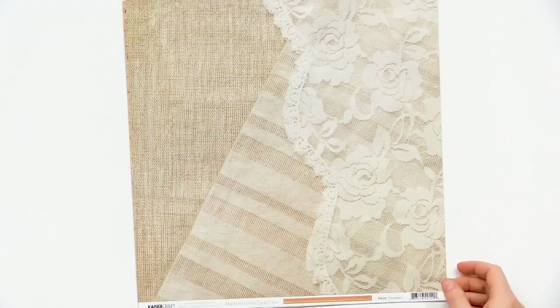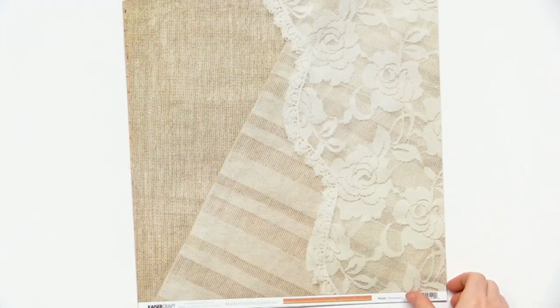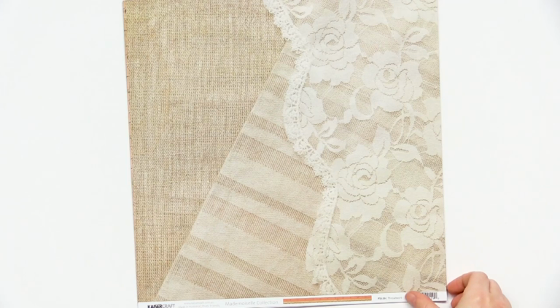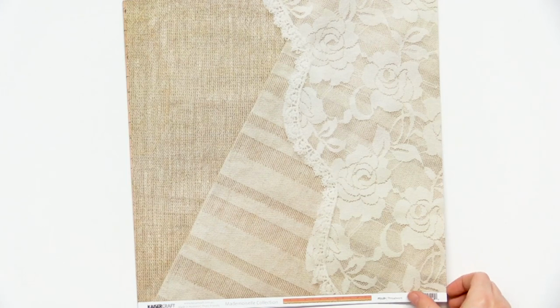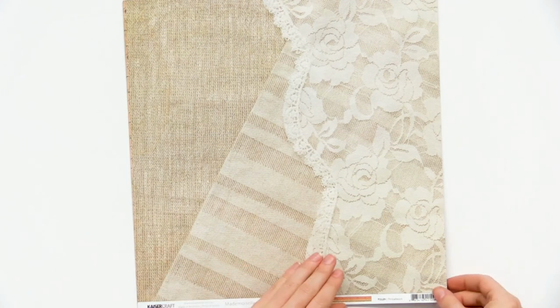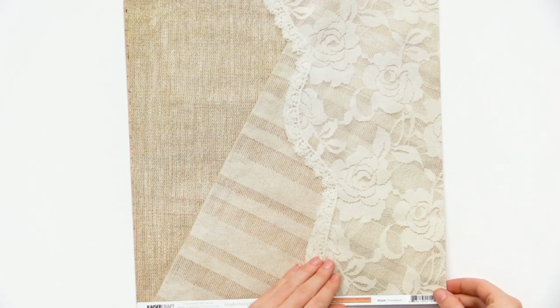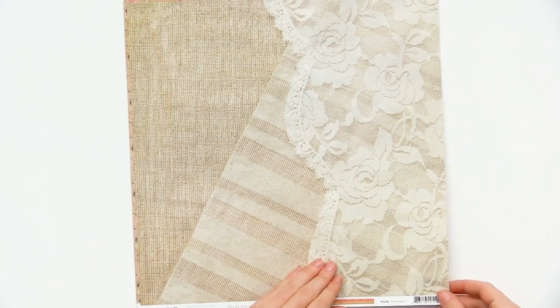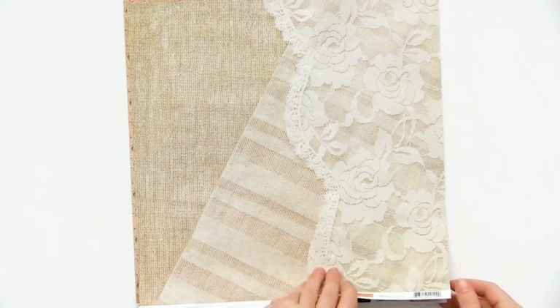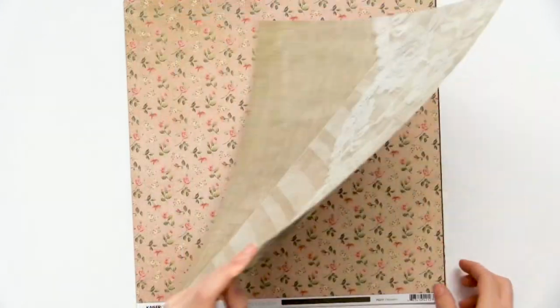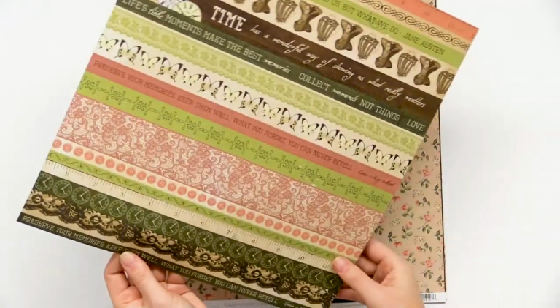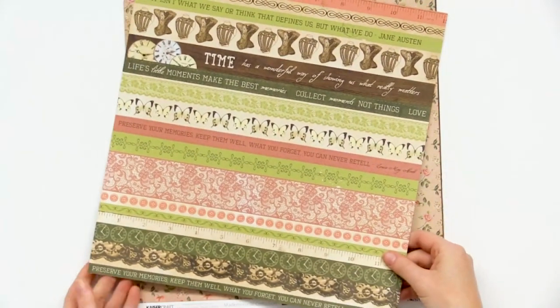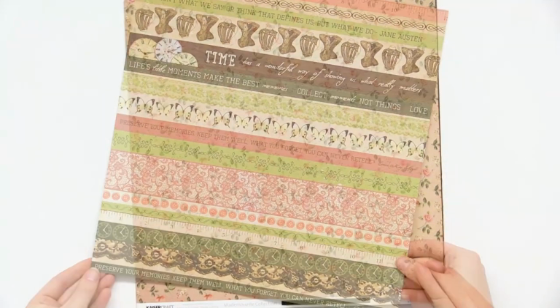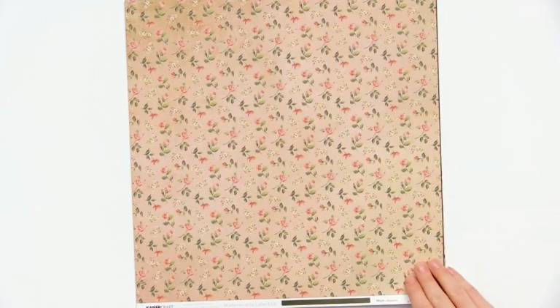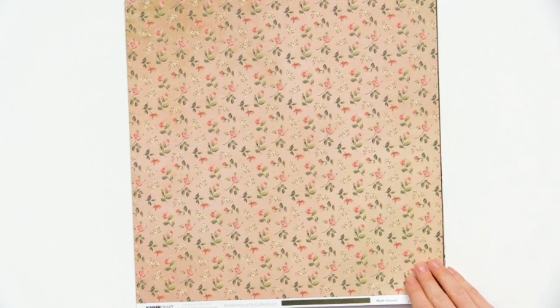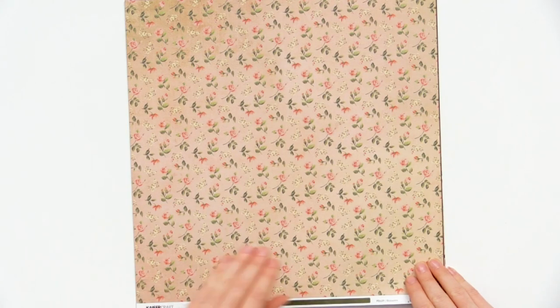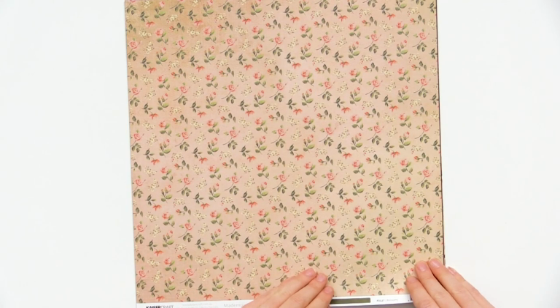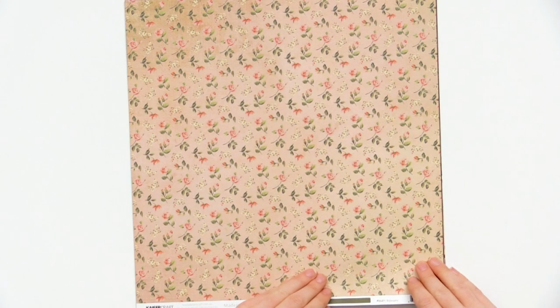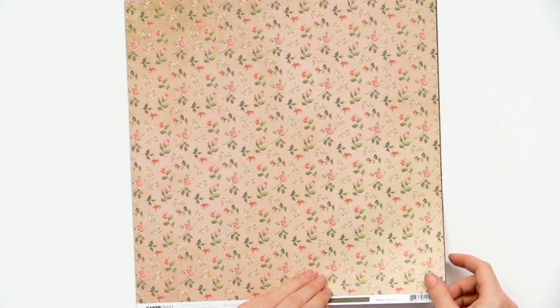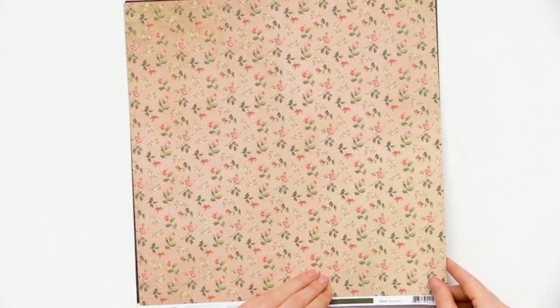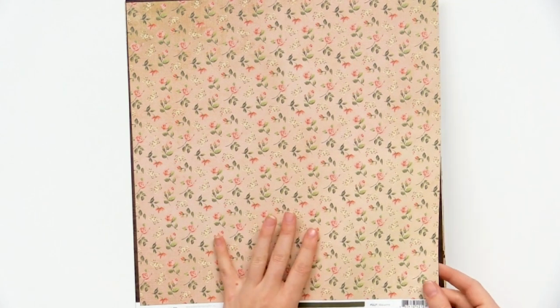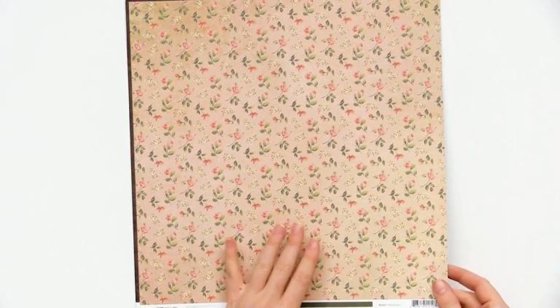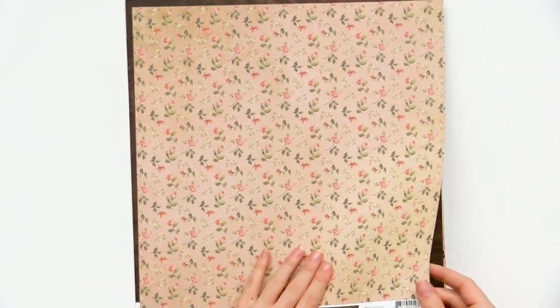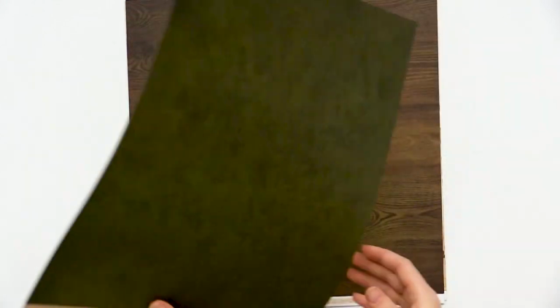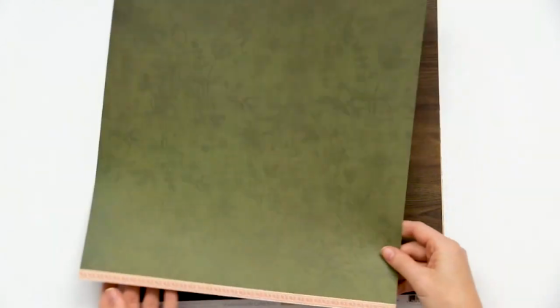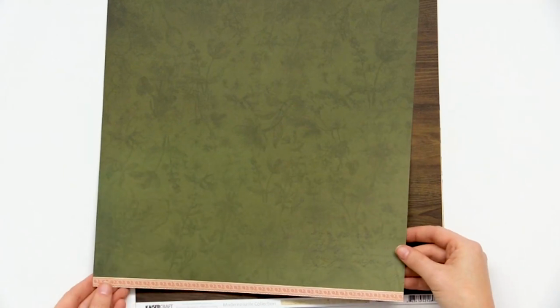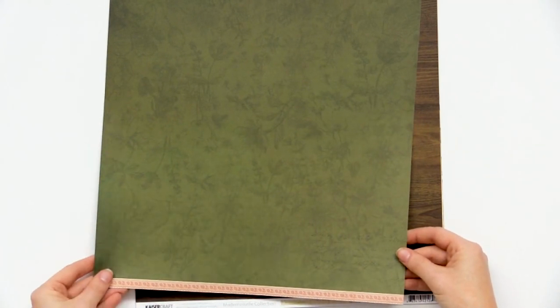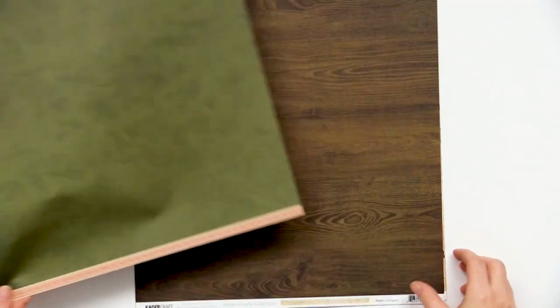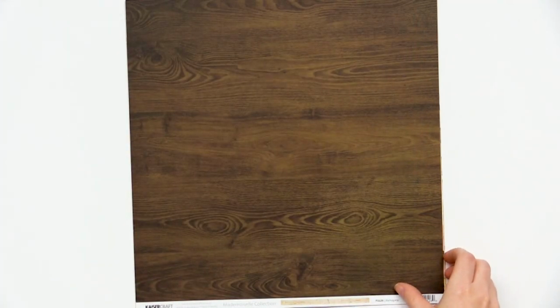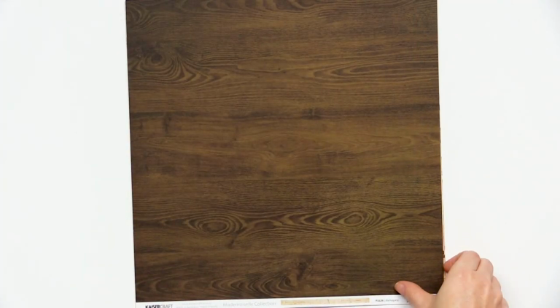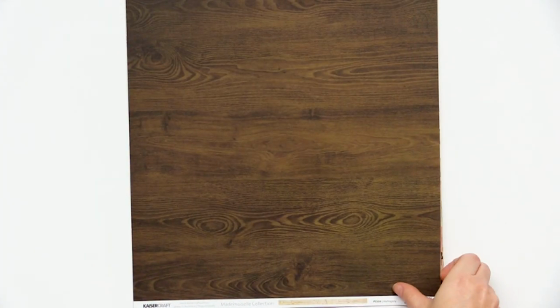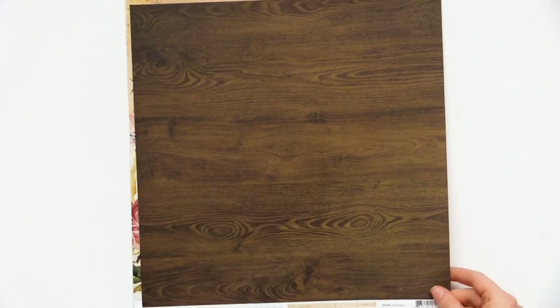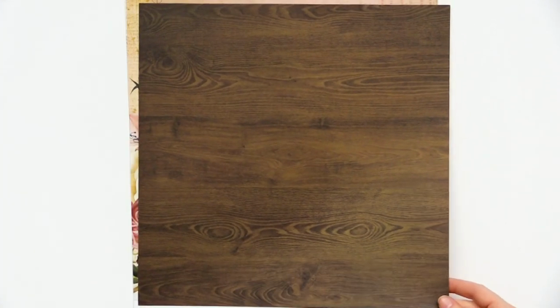The Mademoiselle line is all feminine, romantic. Here we have a really beautiful, almost like old wallpaper or cotton cloth design — I love that. More neutrals for your 12x12 layouts and backgrounds.